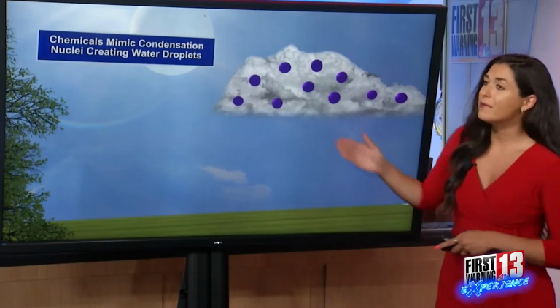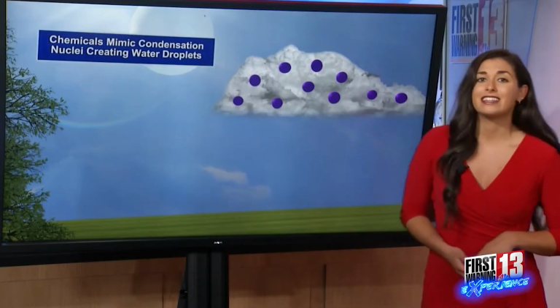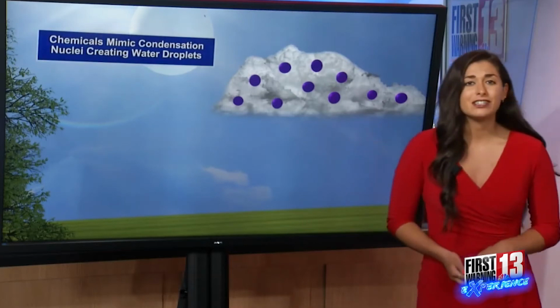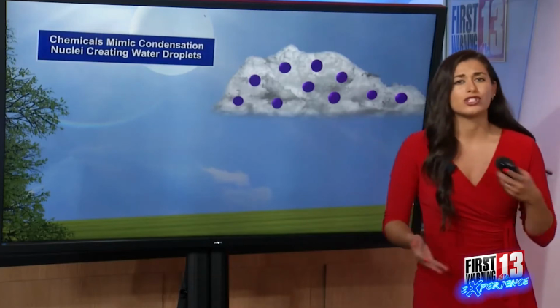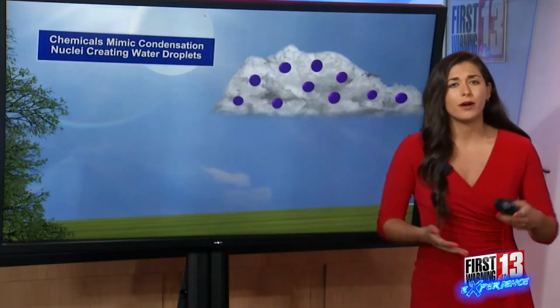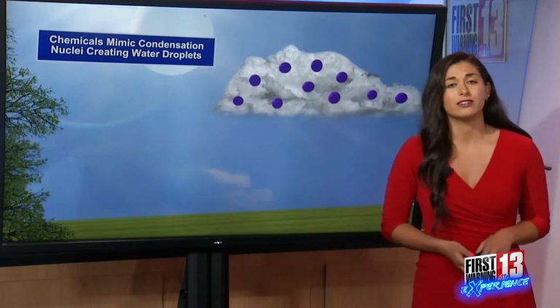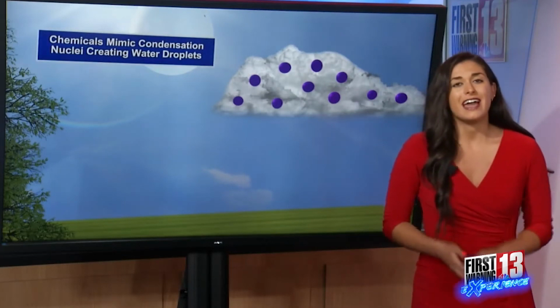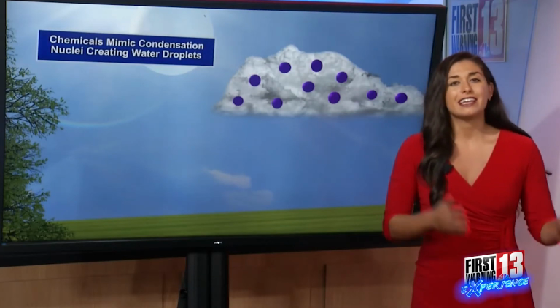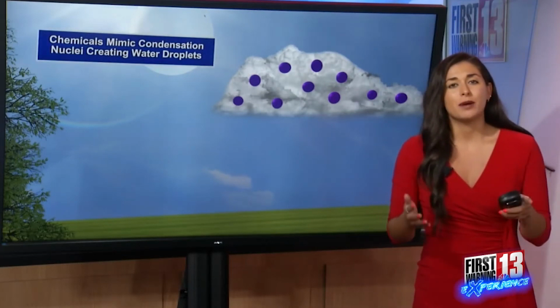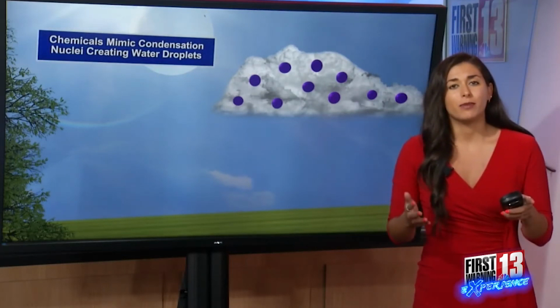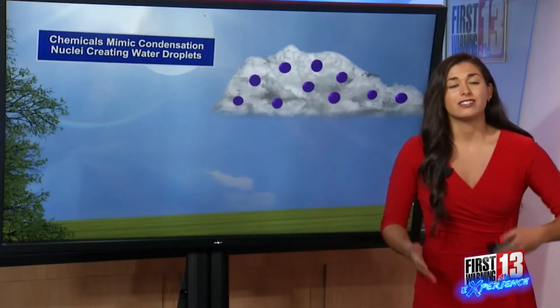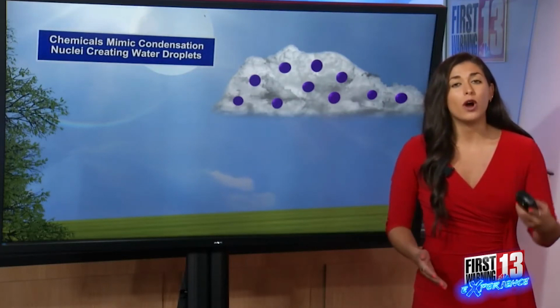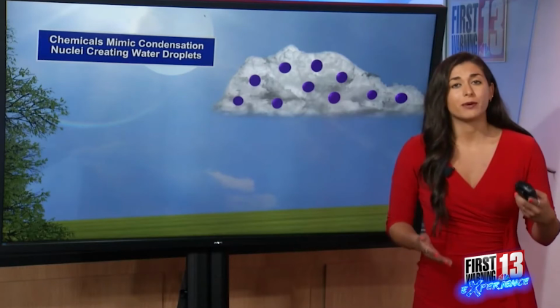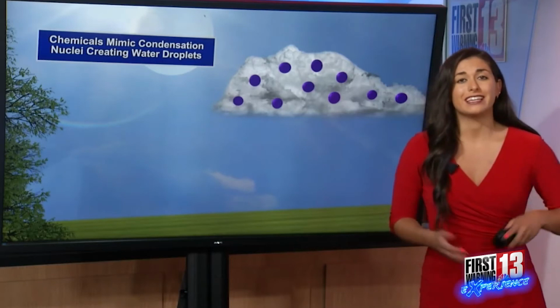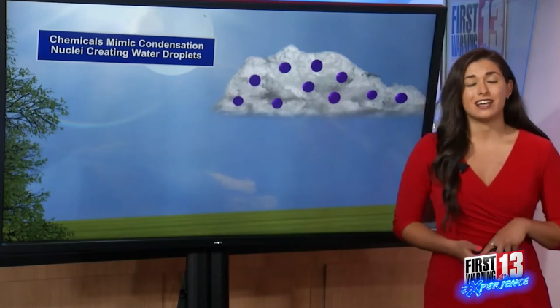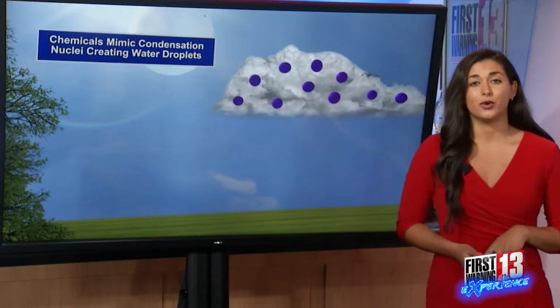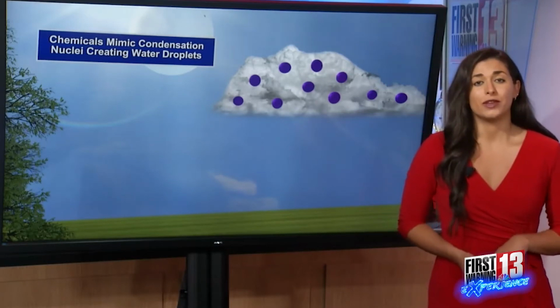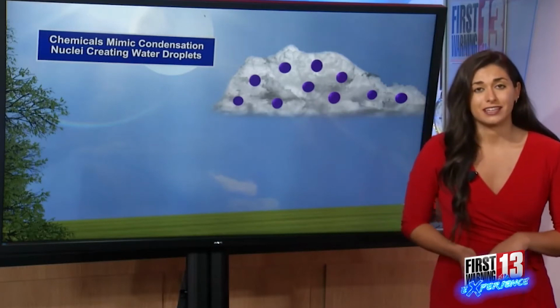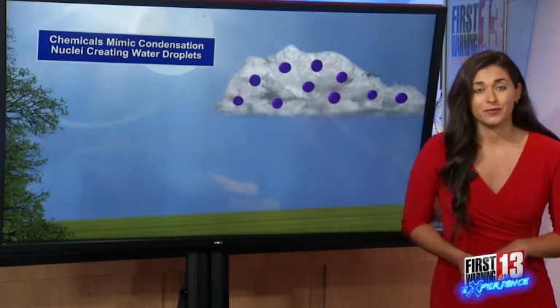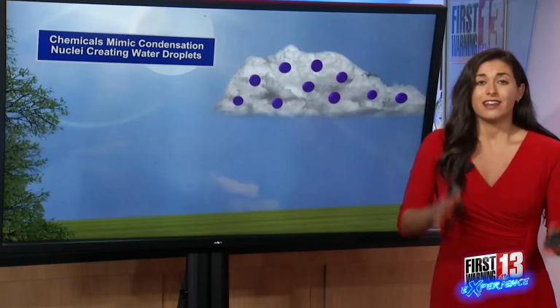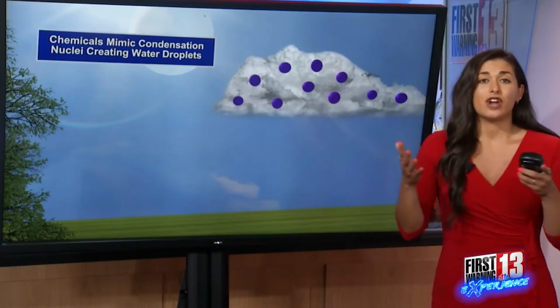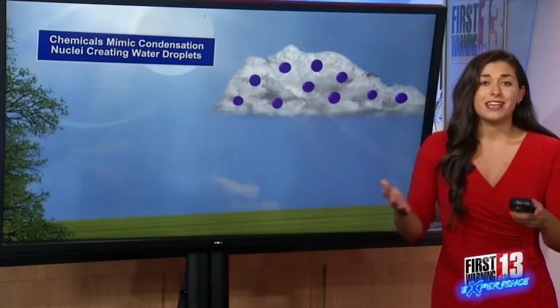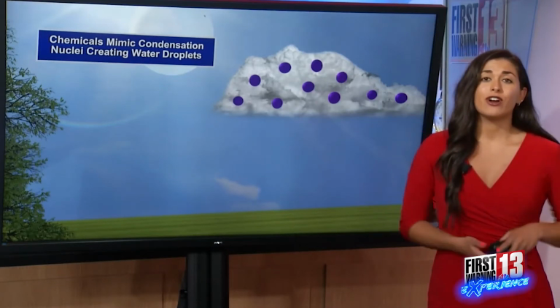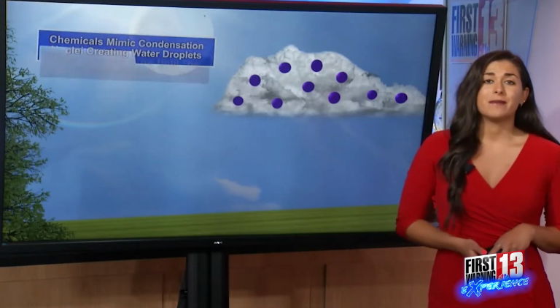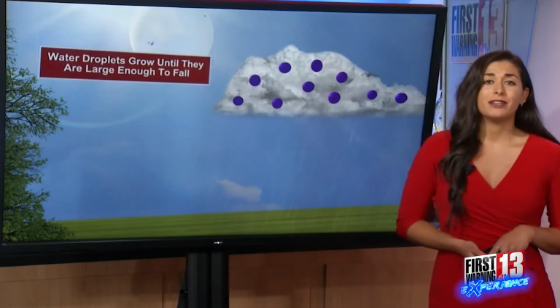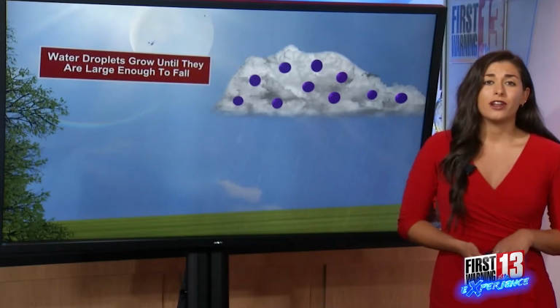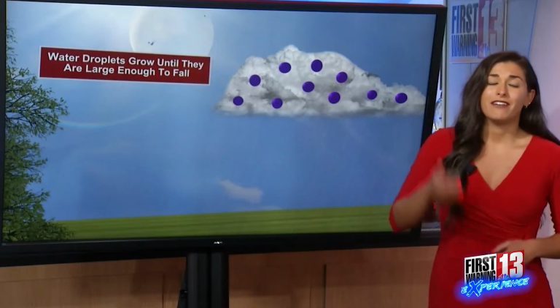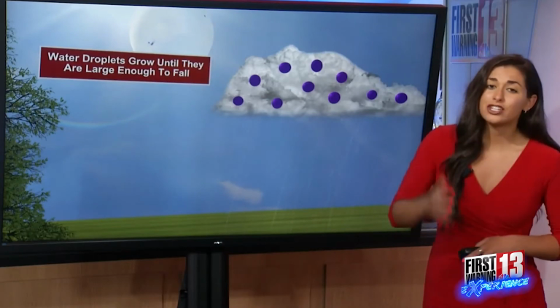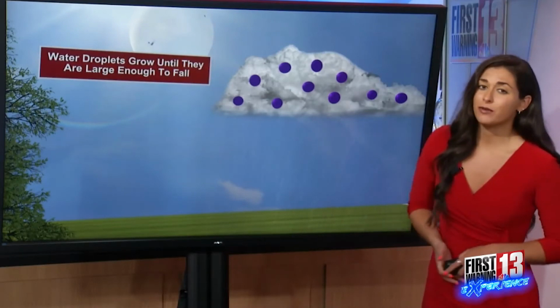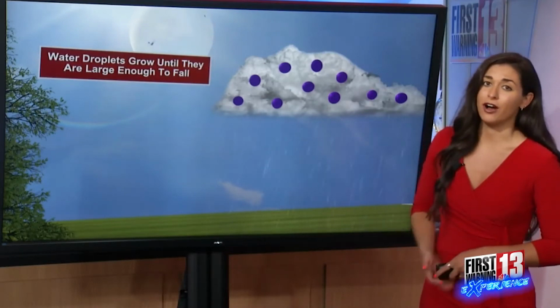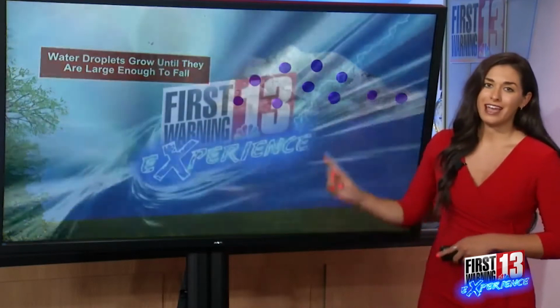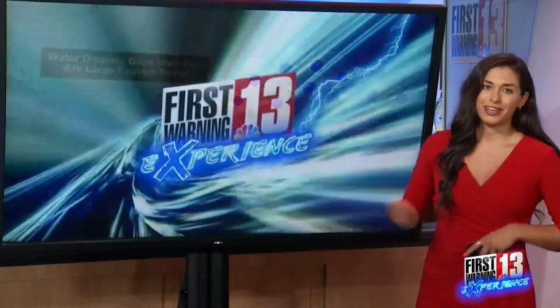These chemicals then act as cloud condensation nuclei, mimicking the dust or salt particles and adding to the number of particles that water vapor can condense onto within the cloud. These droplets then grow as they bump into one another, and eventually they will fall as rain.